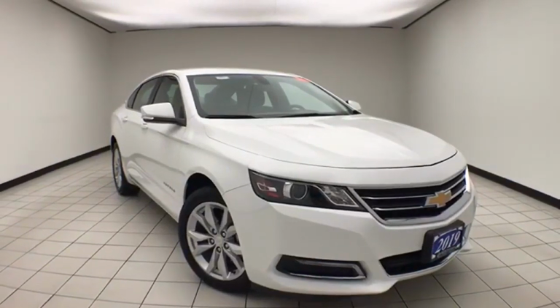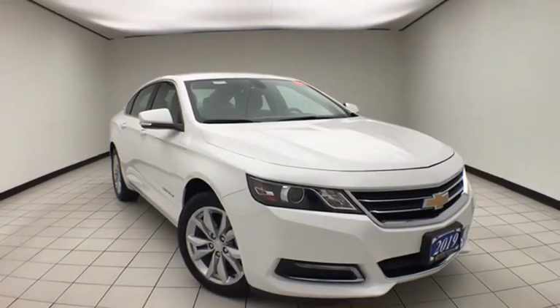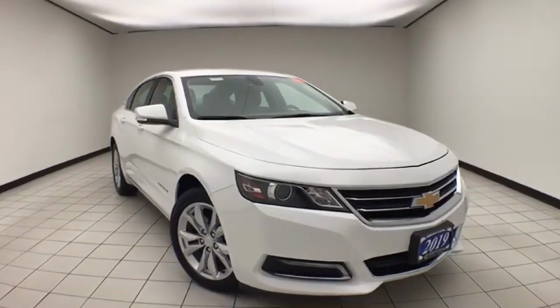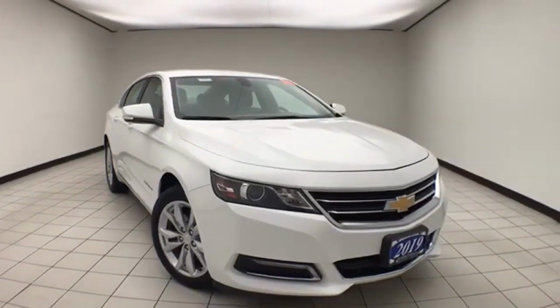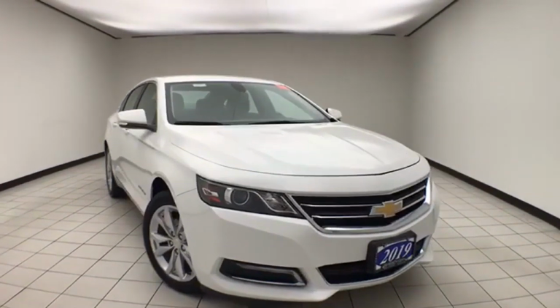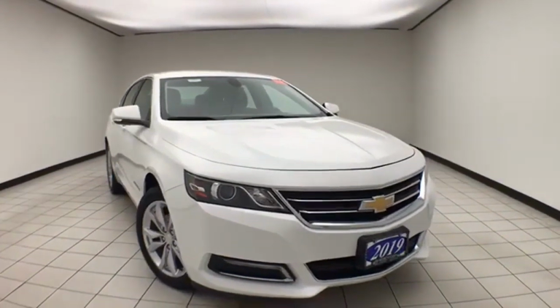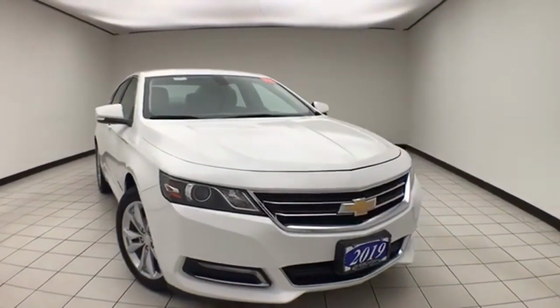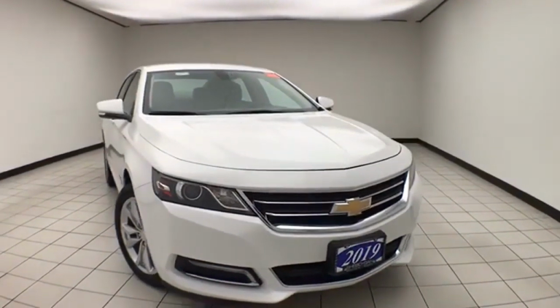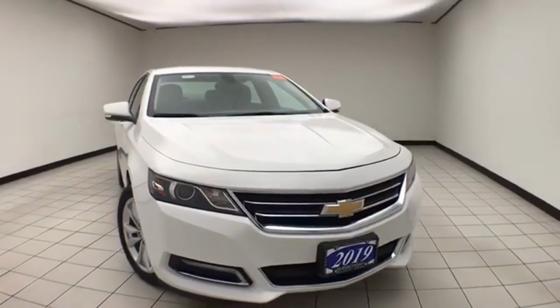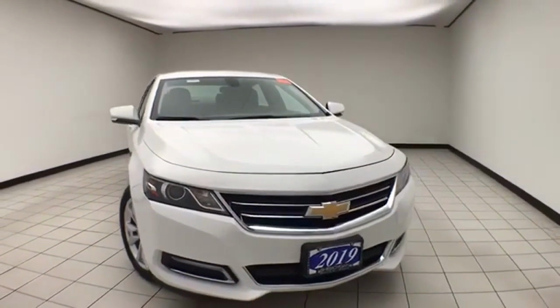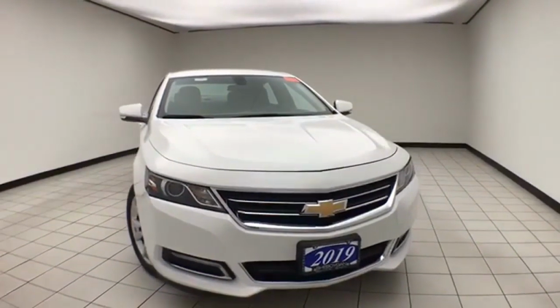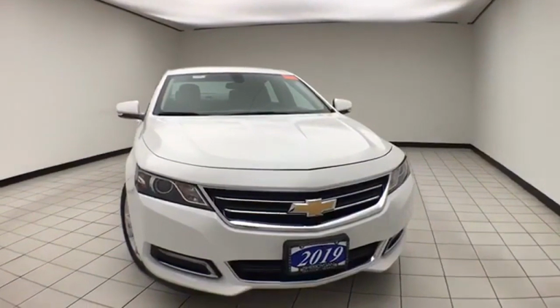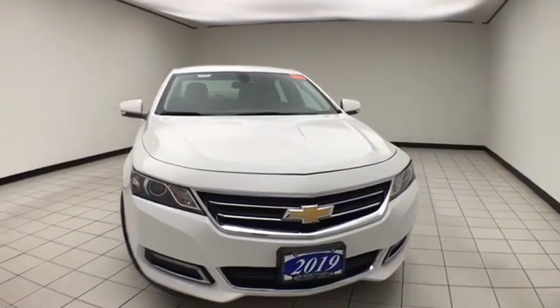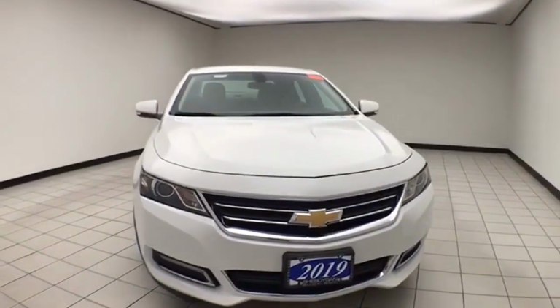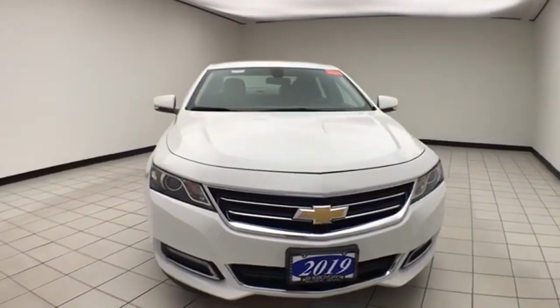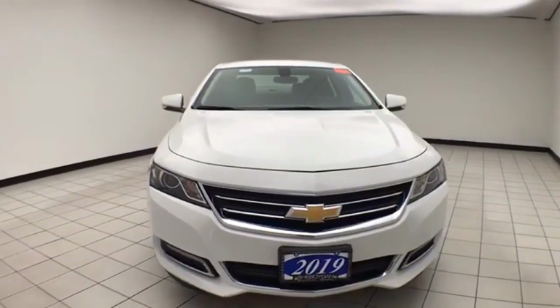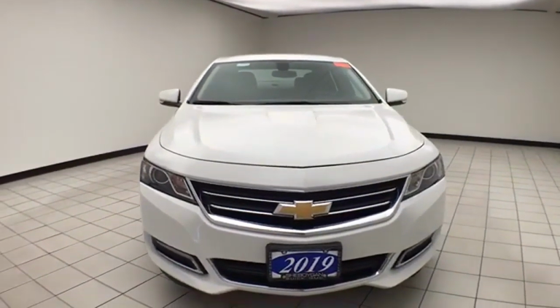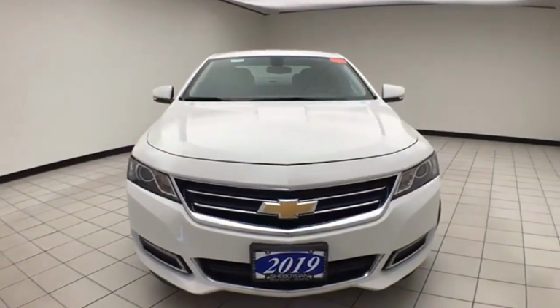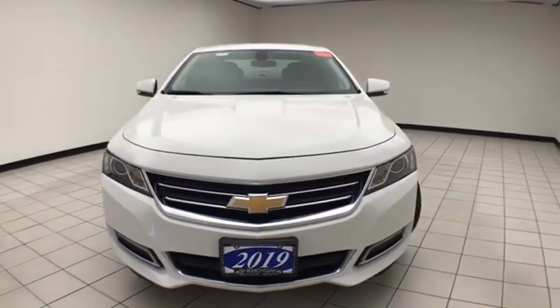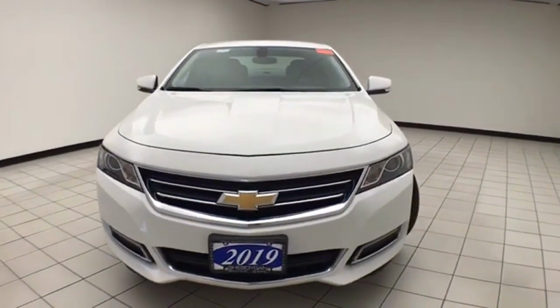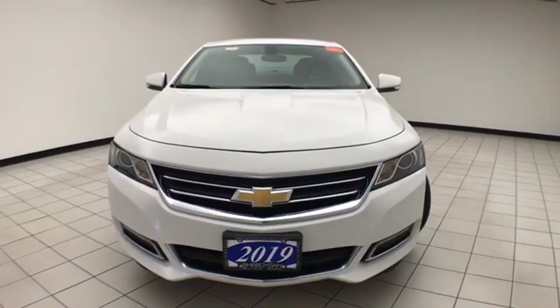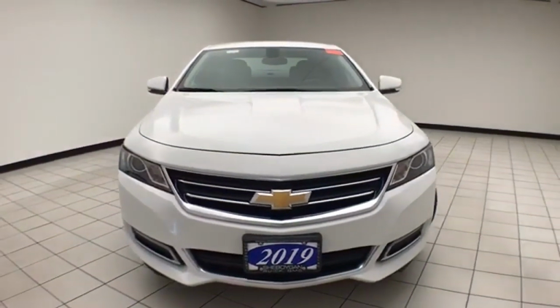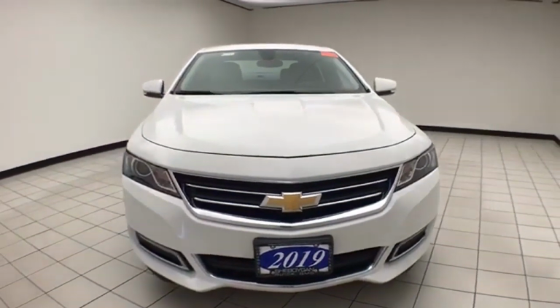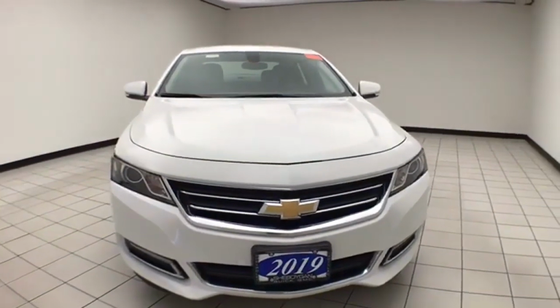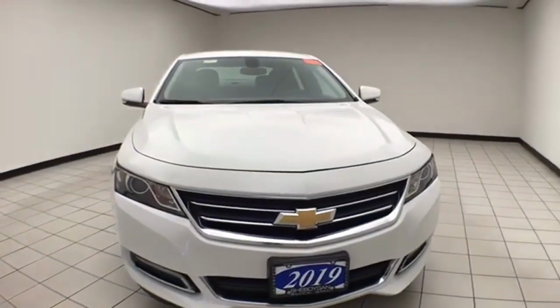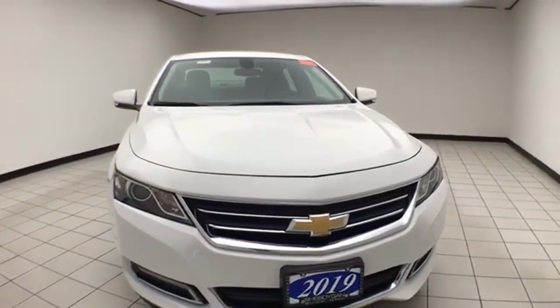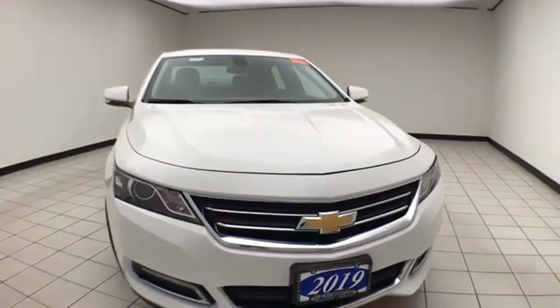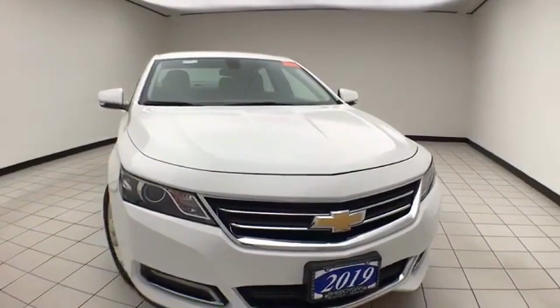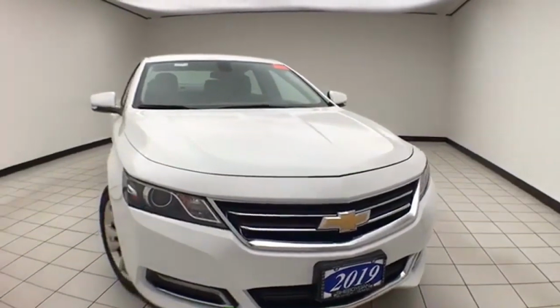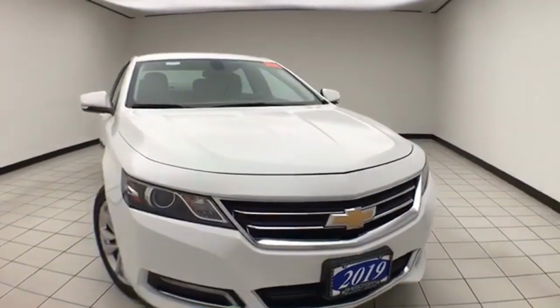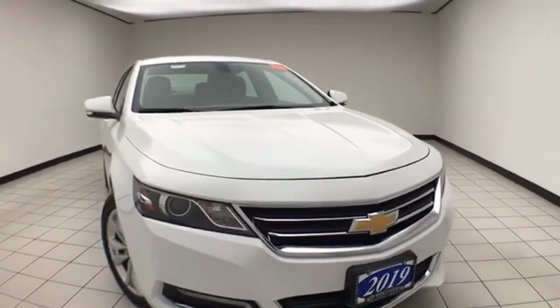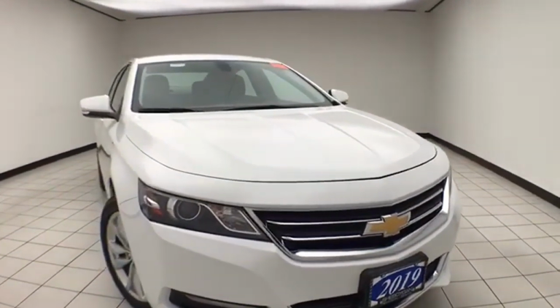Welcome to Cheboygan Chevrolet Chrysler Center, home of the Lifetime Powertrain Warranty. Today's special is the 2019 Chevy Impala LT, stock number X436XX.